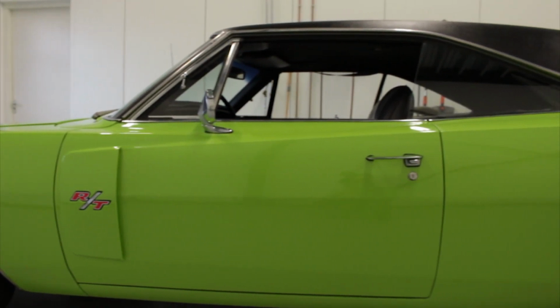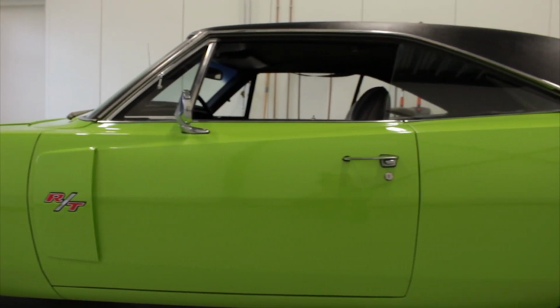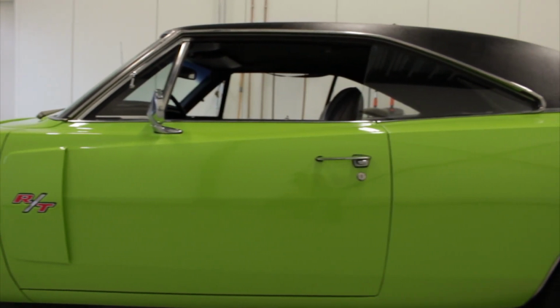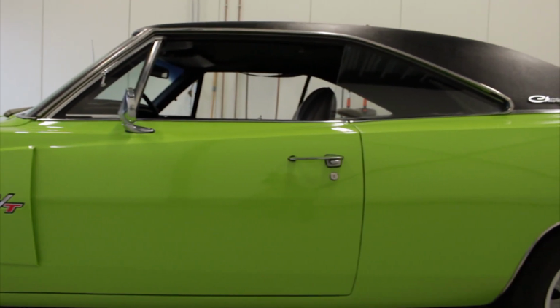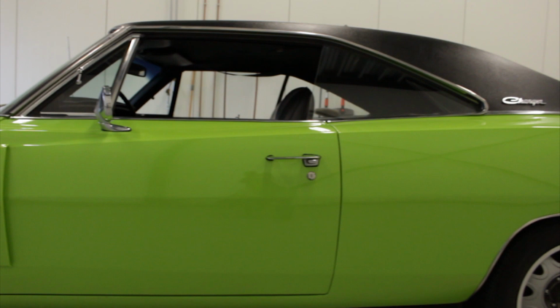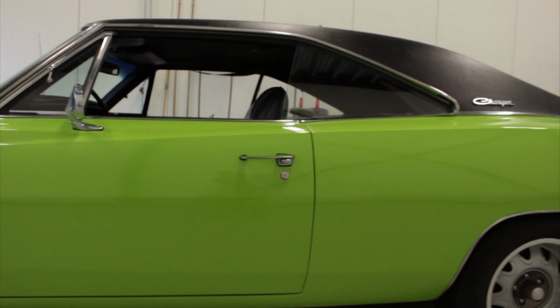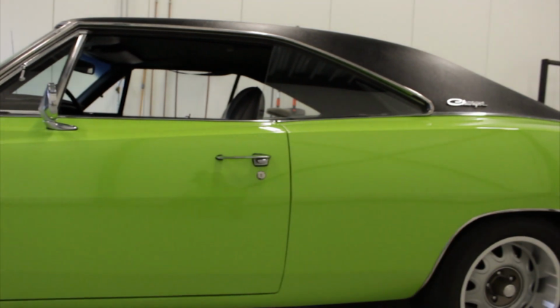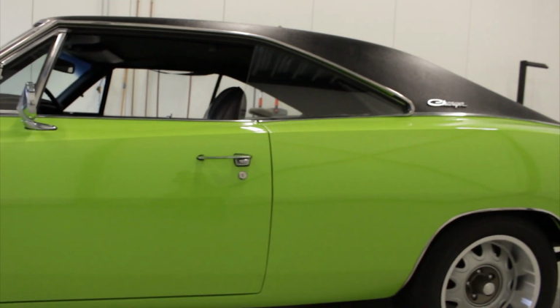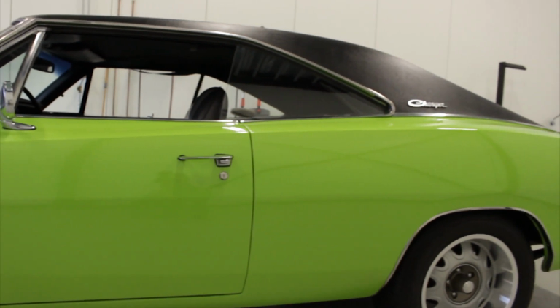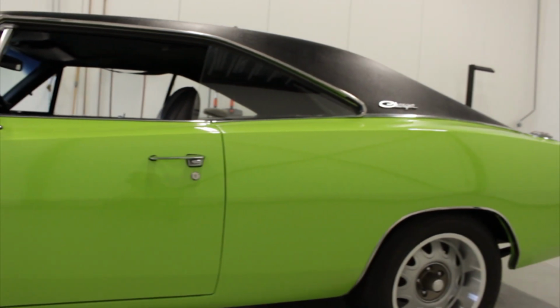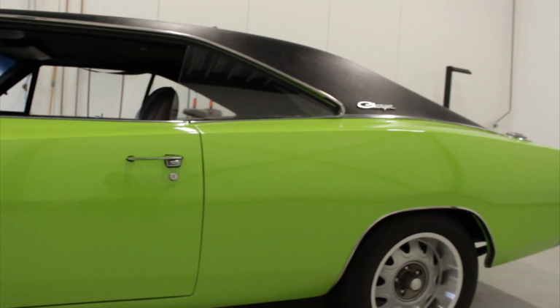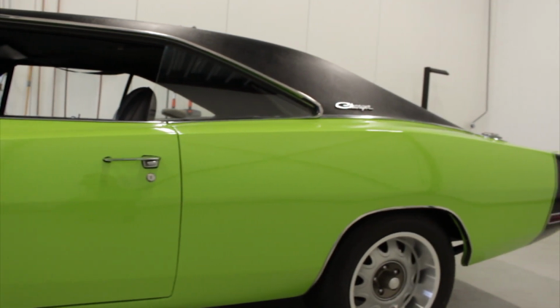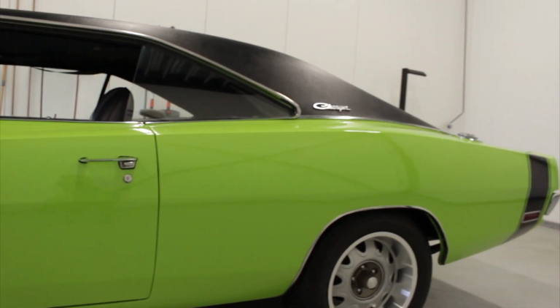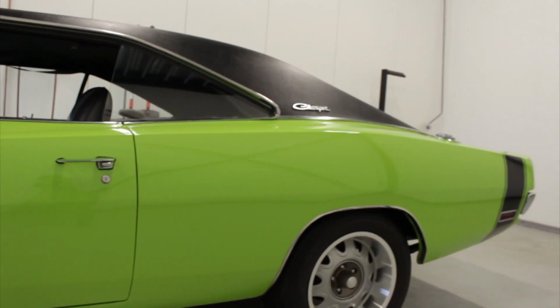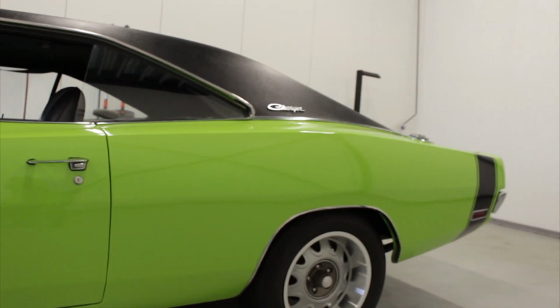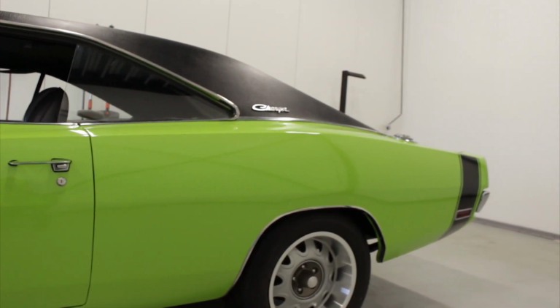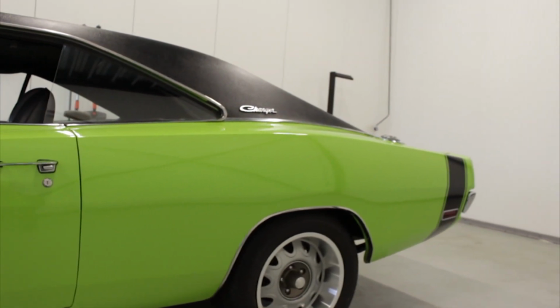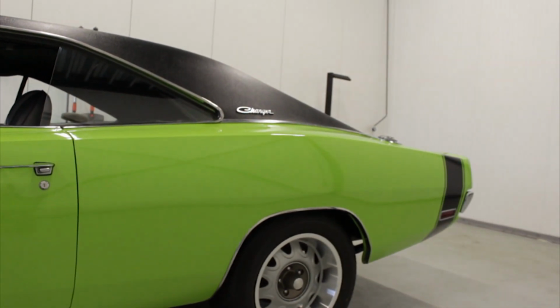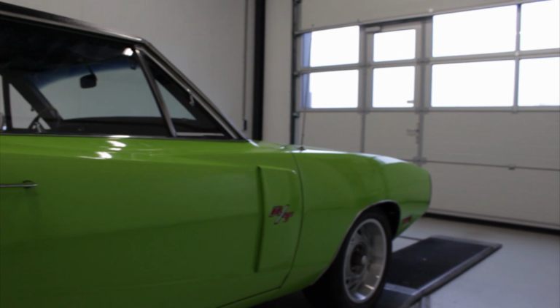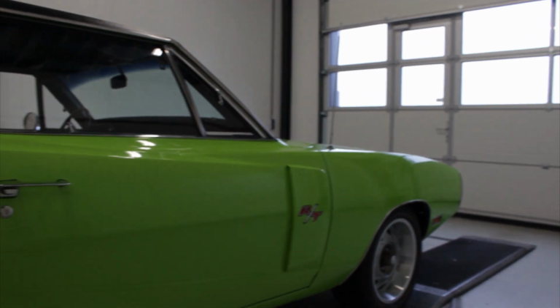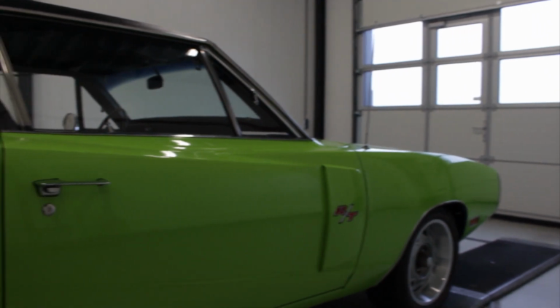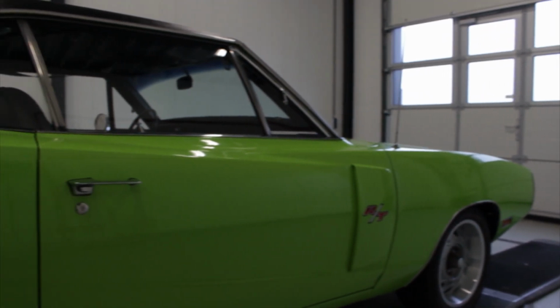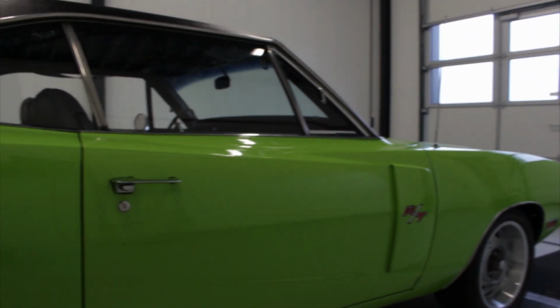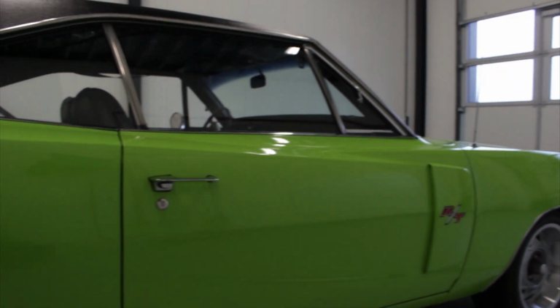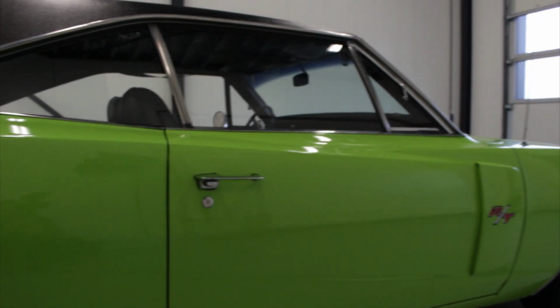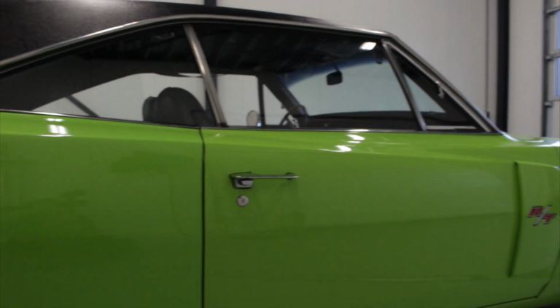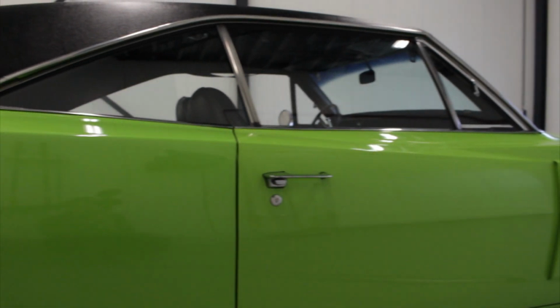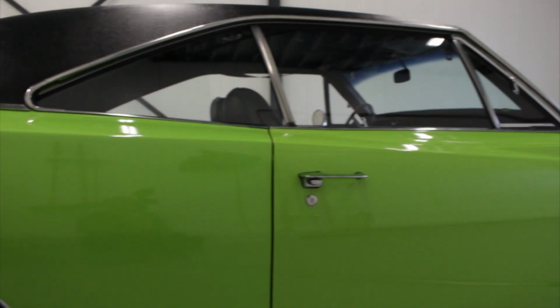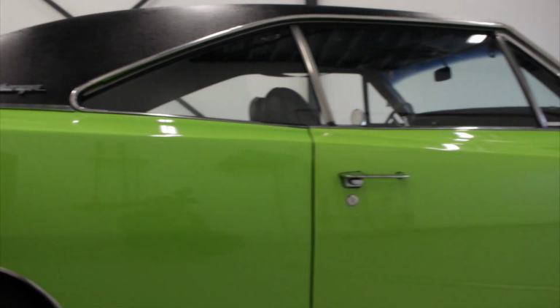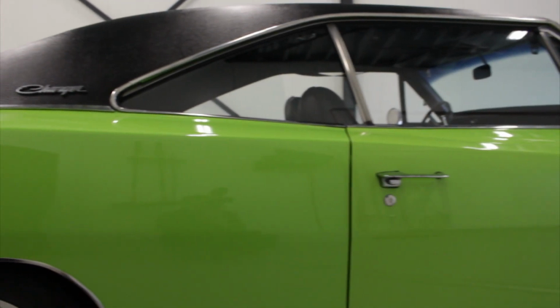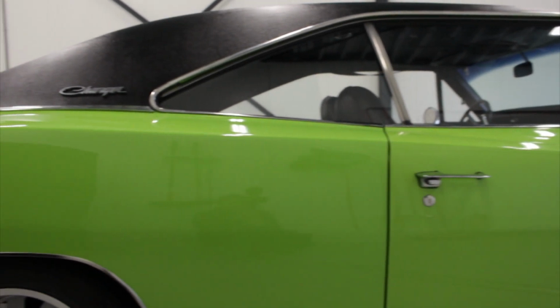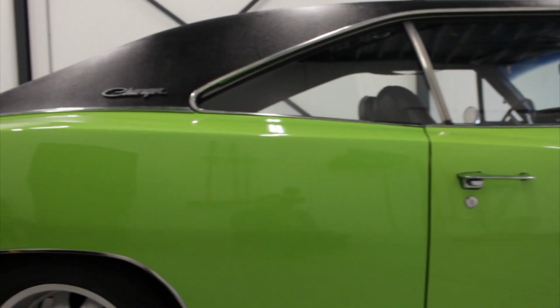This car is absolutely original. It's got everything according to its build sheet, which is with the car, and also to its fender tag, which is also still original. It's got all the correct VIN numbers still in place.